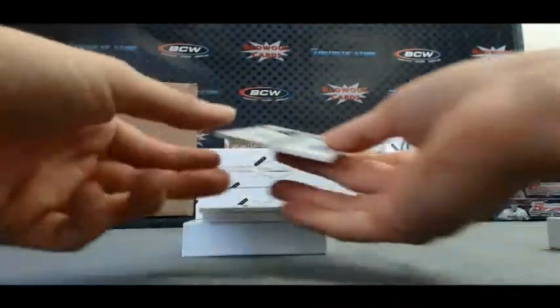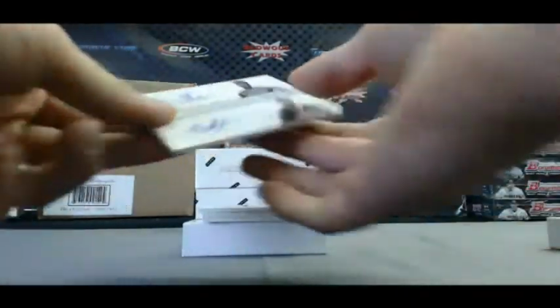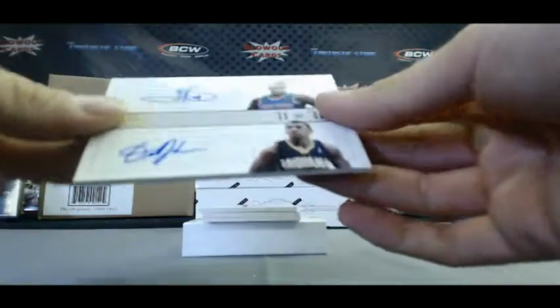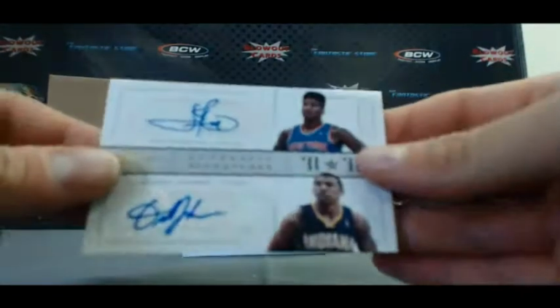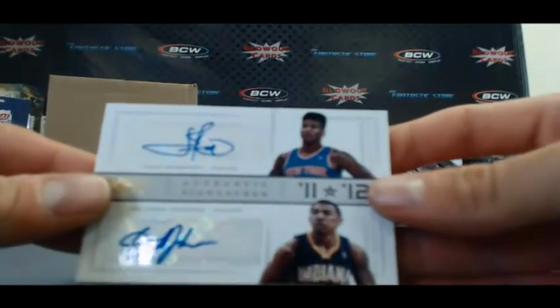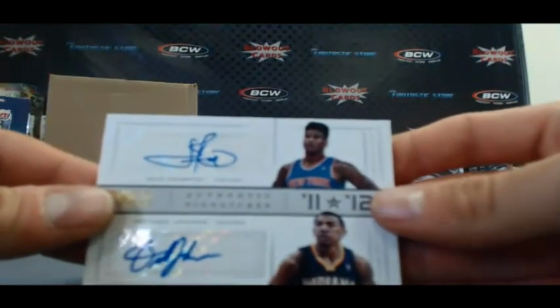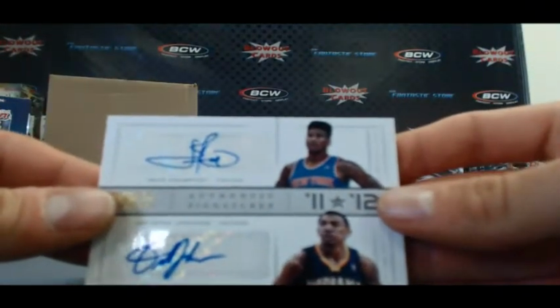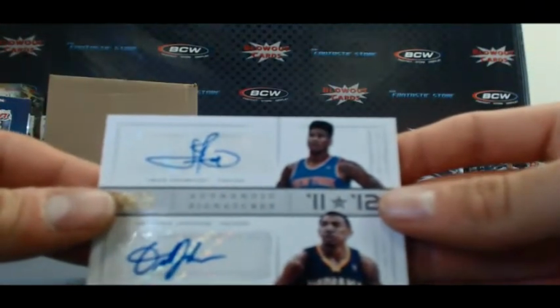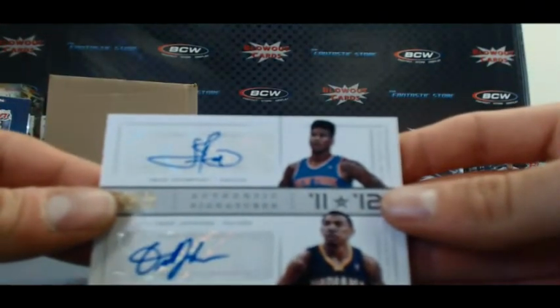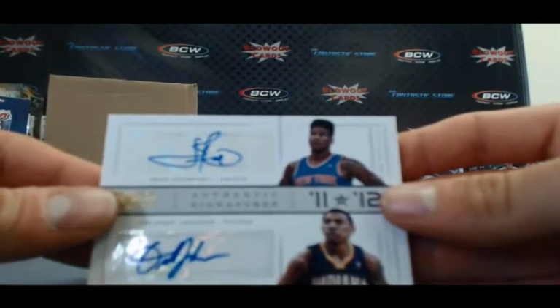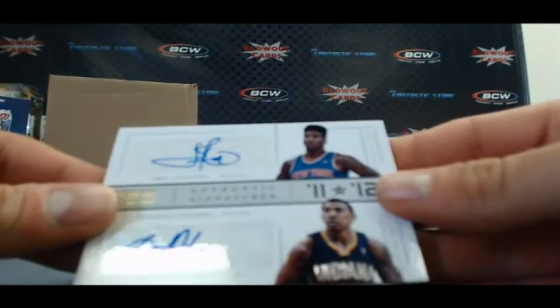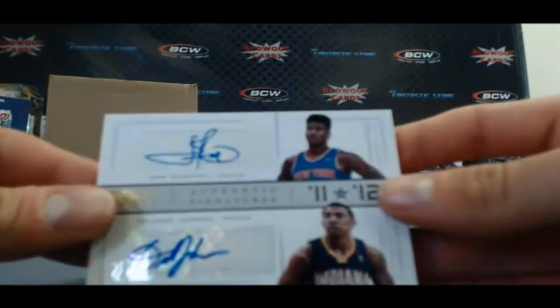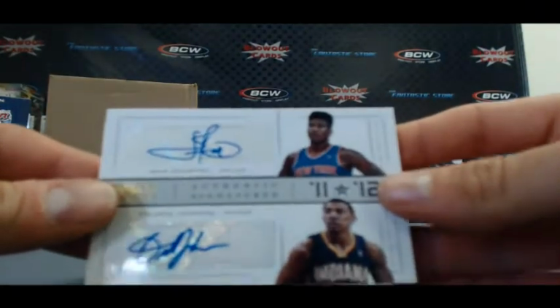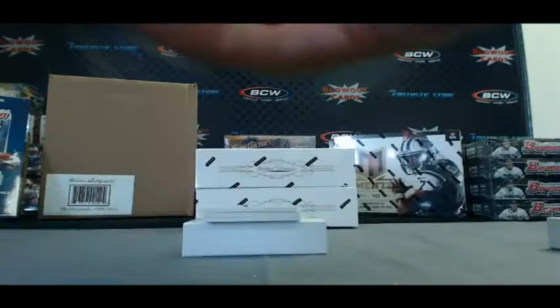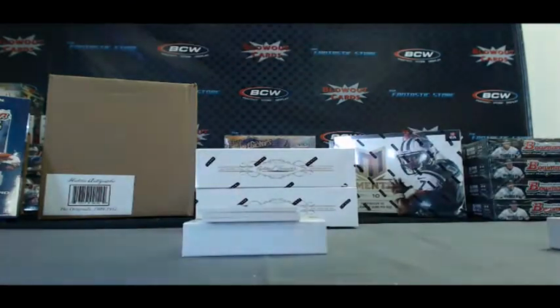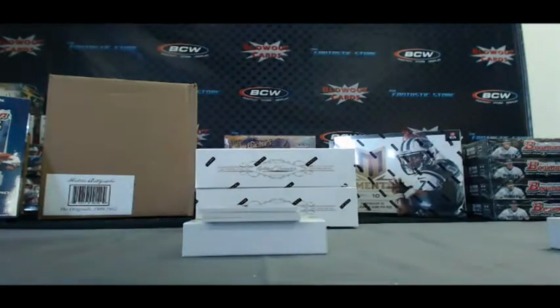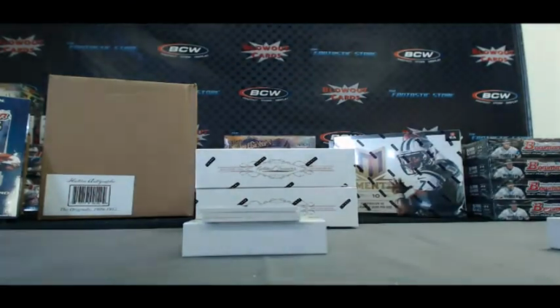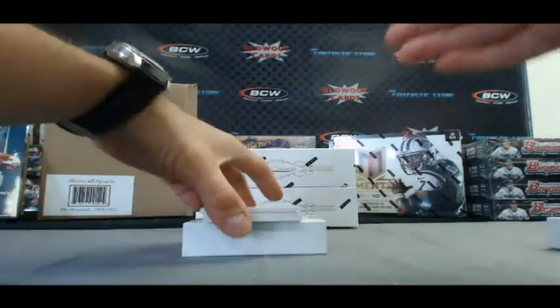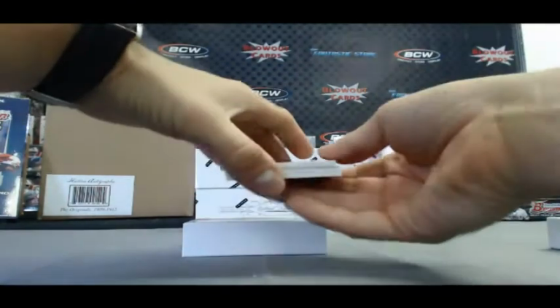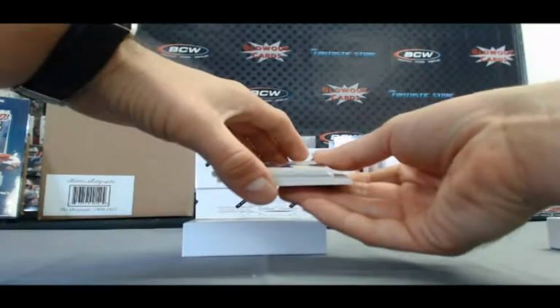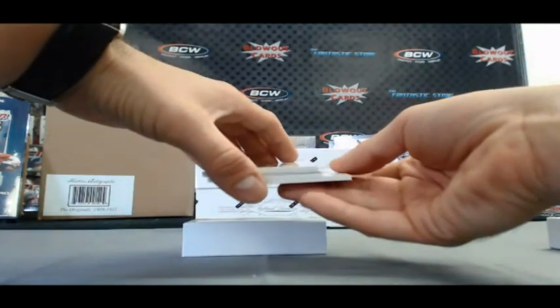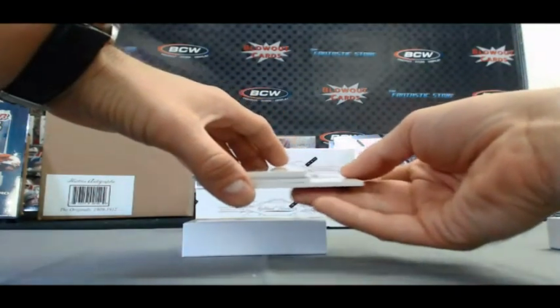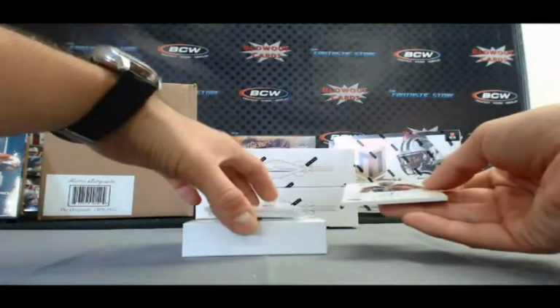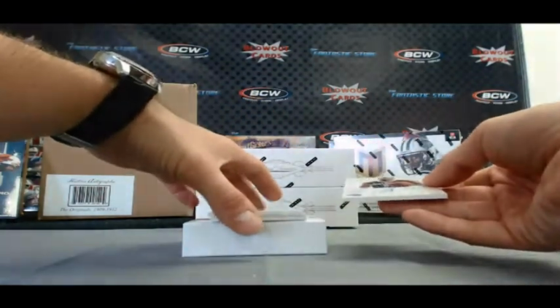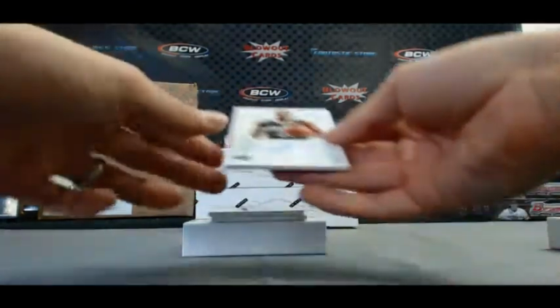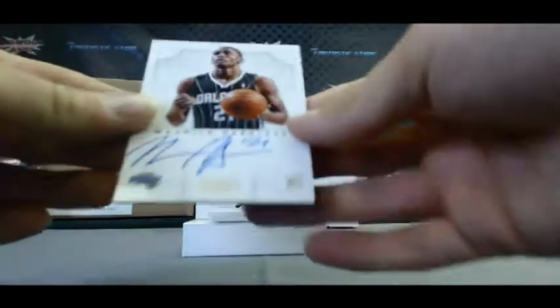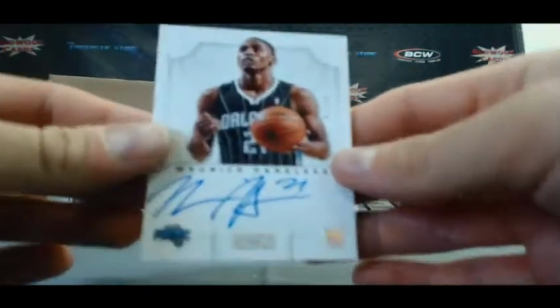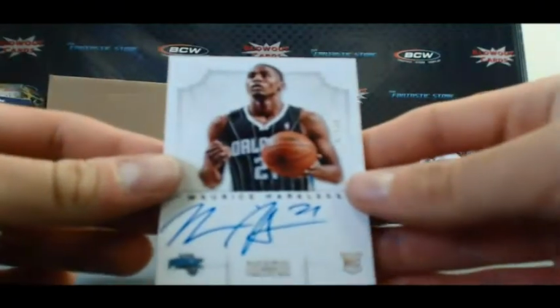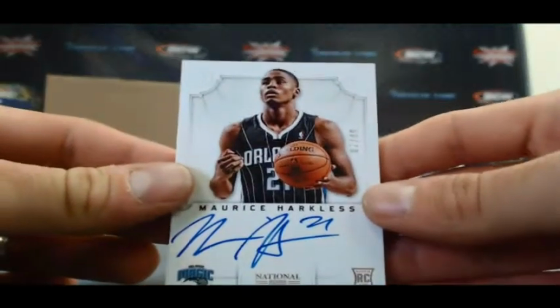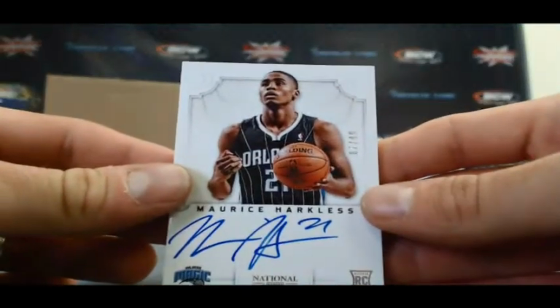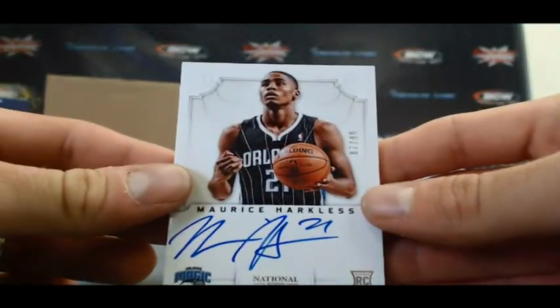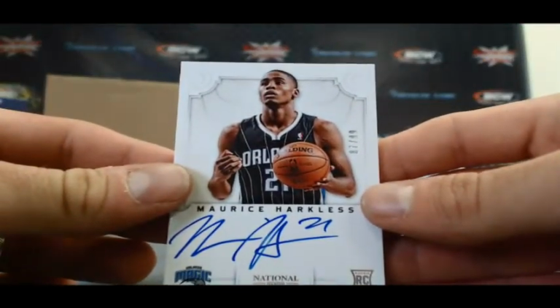Dual autograph, Iman Shumpert and Orlando Johnson, 19 of 25. Rookie autograph, Moe Harkless, 87 of 99.